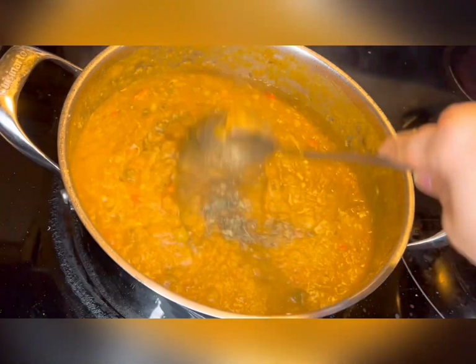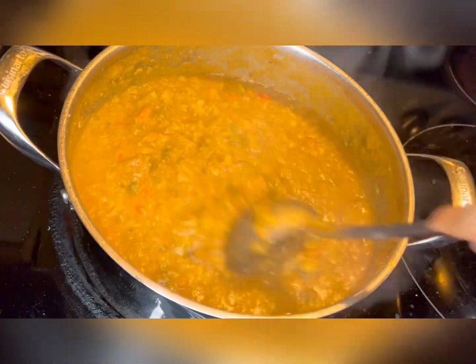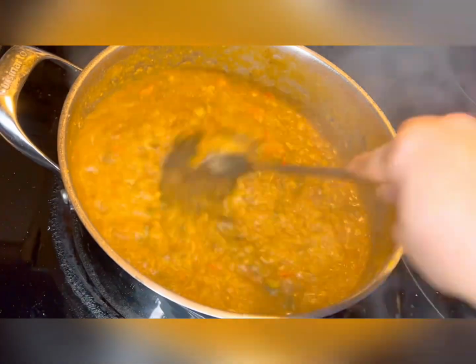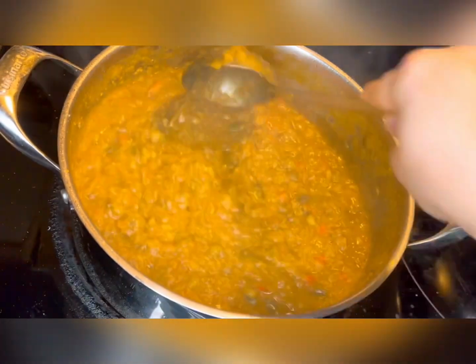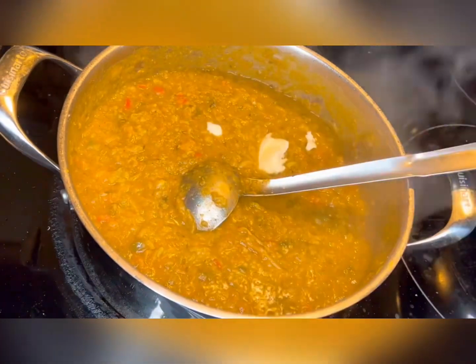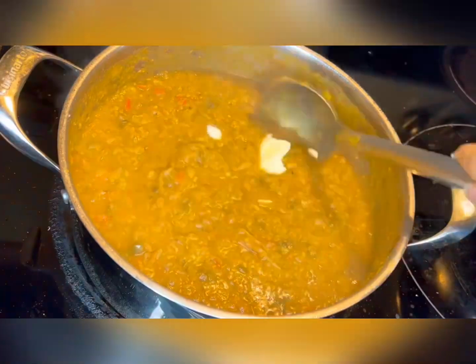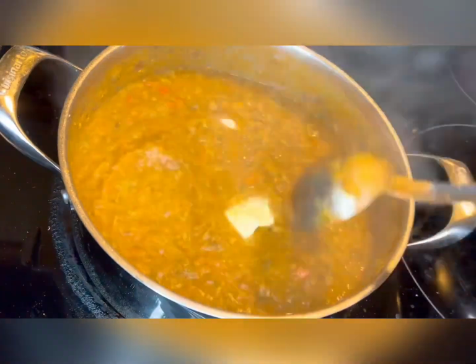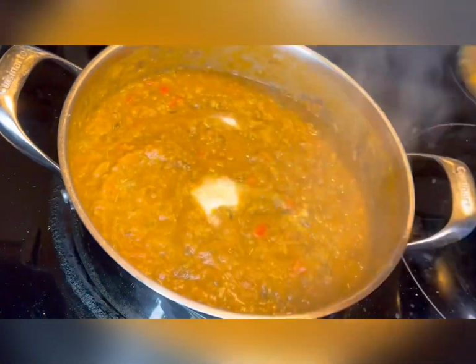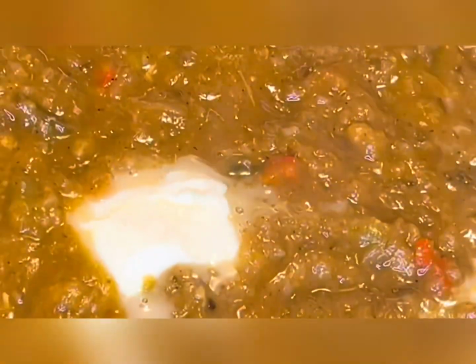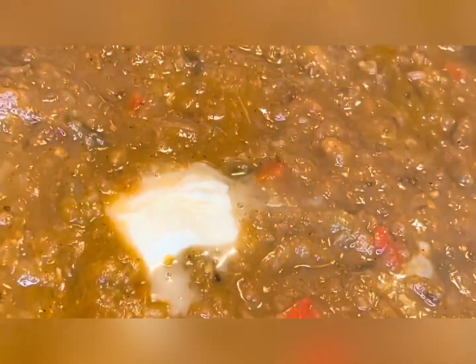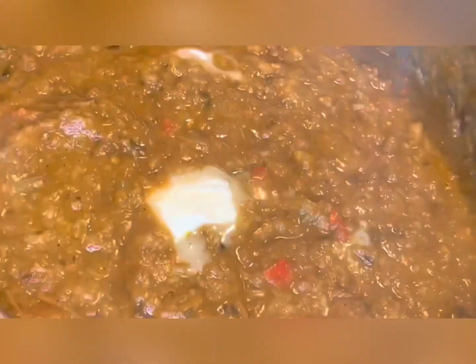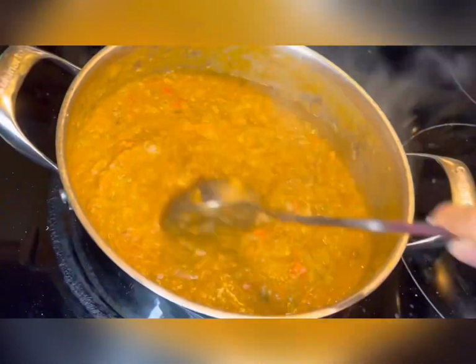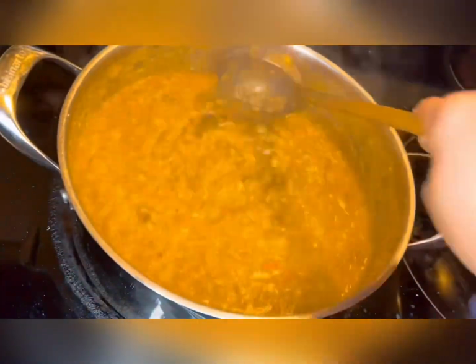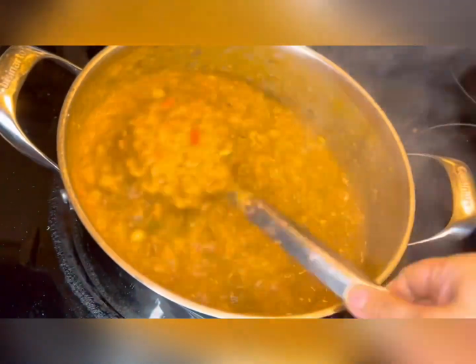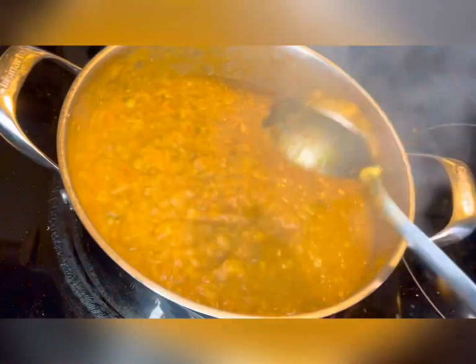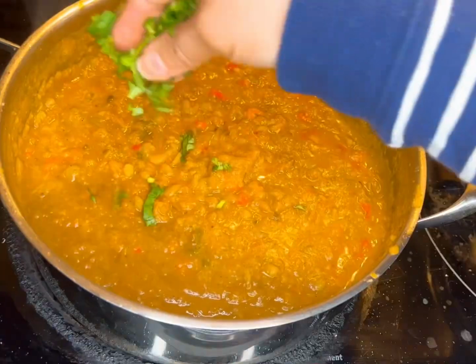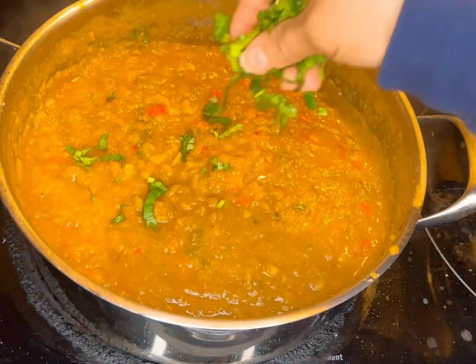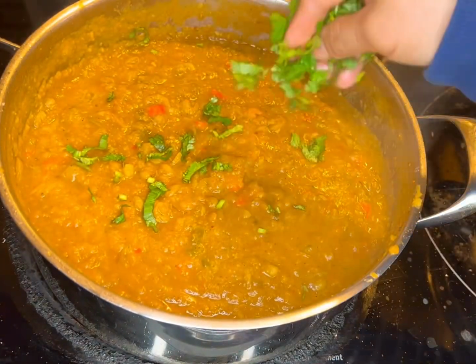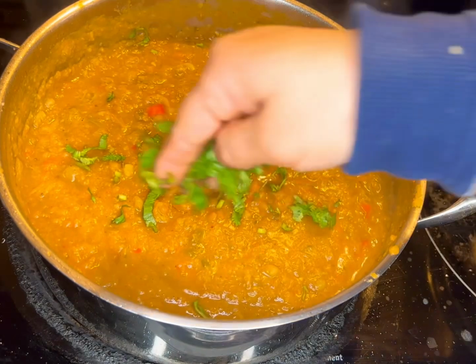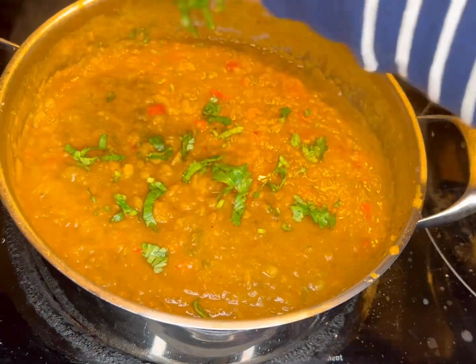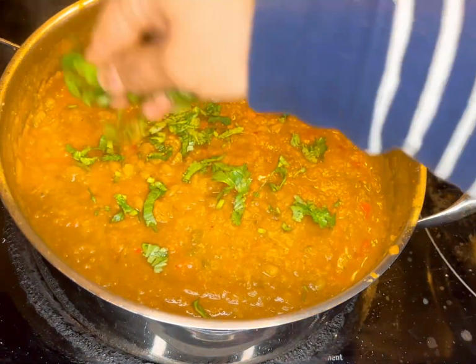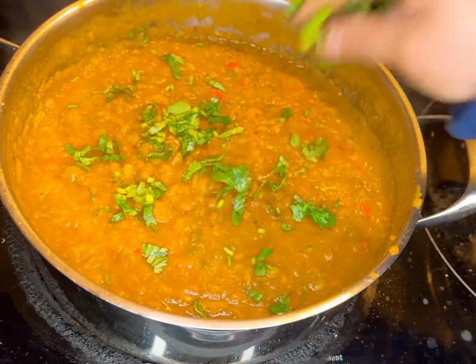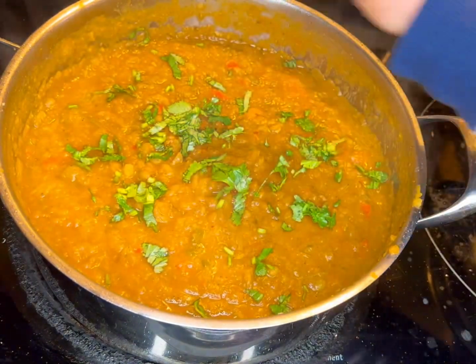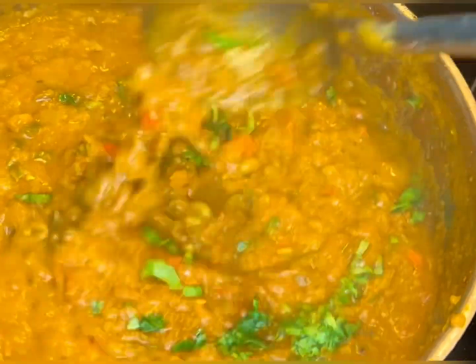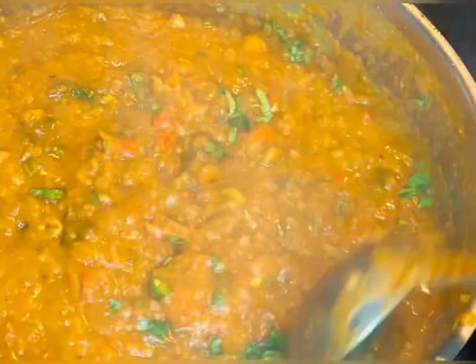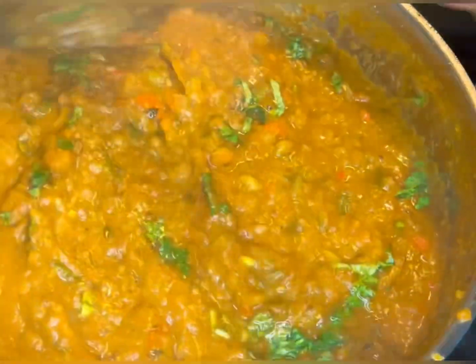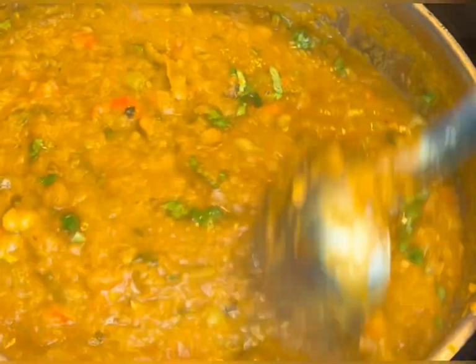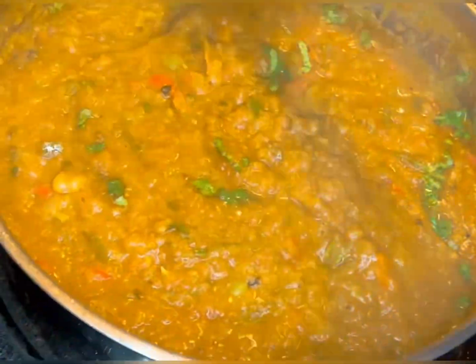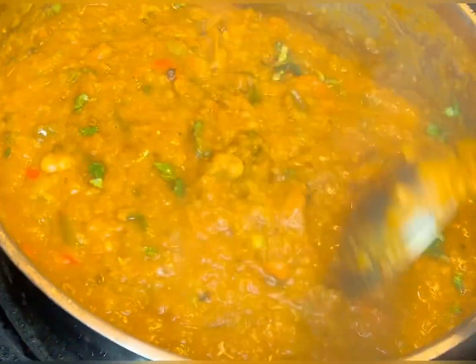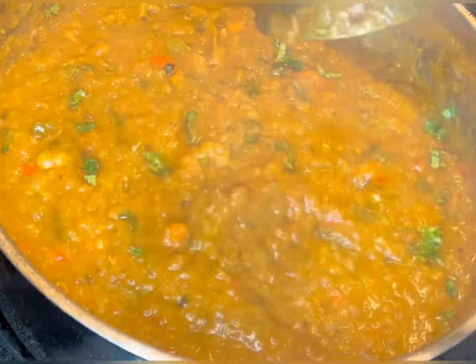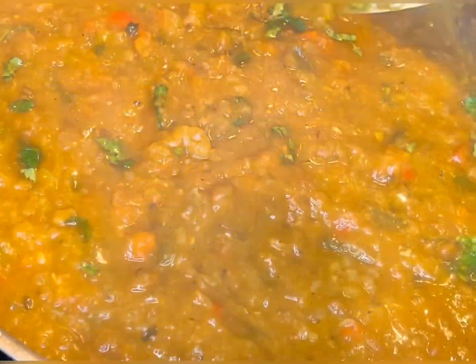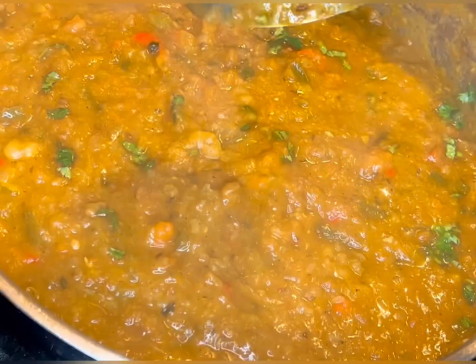For additional flavor, add one teaspoon of kasuri methi and one teaspoon of butter to give it a creamy texture. Cook for another 10 minutes and our bhaji is ready. Garnish it with fresh coriander leaves and some butter.